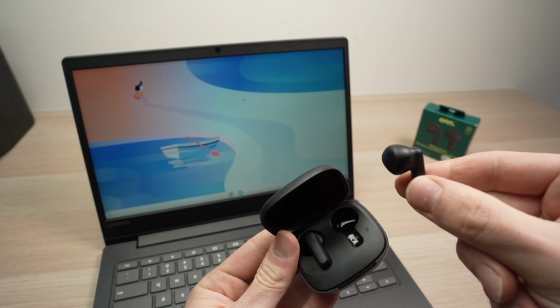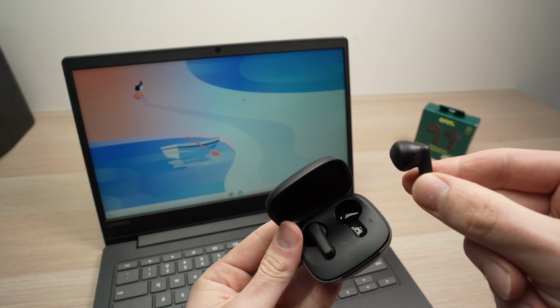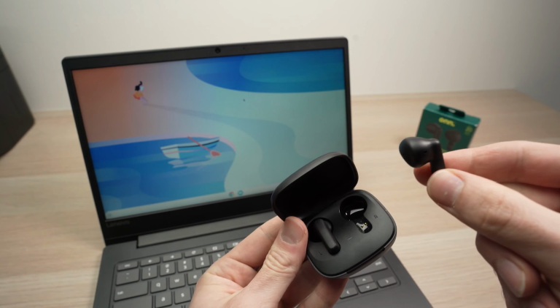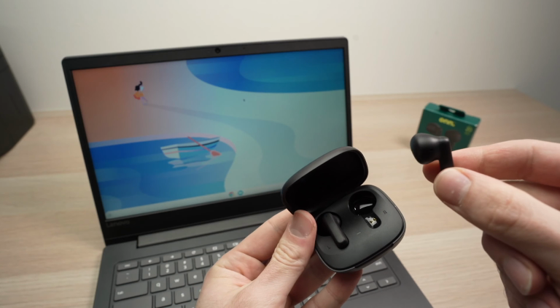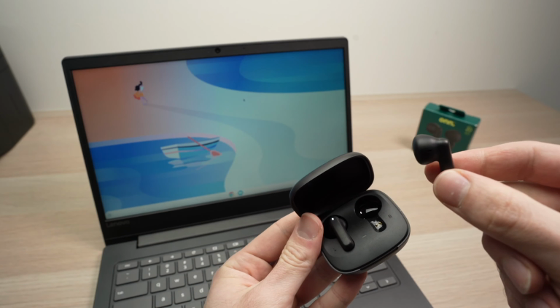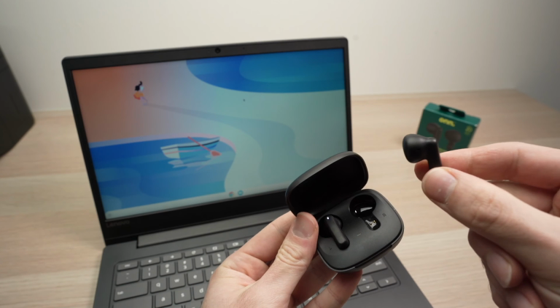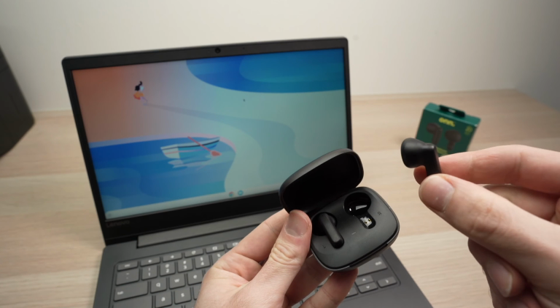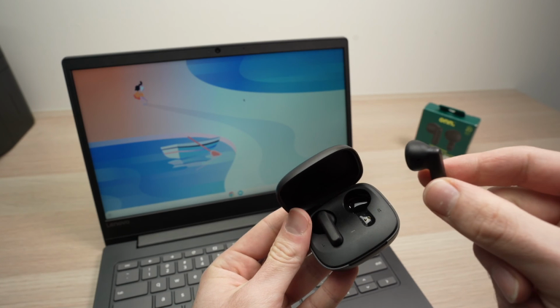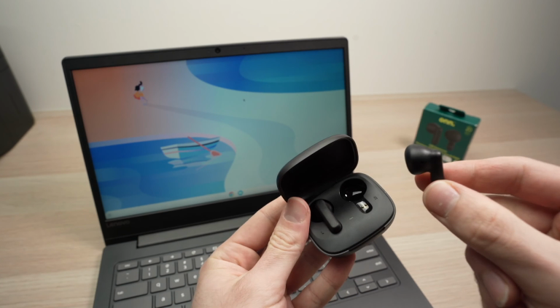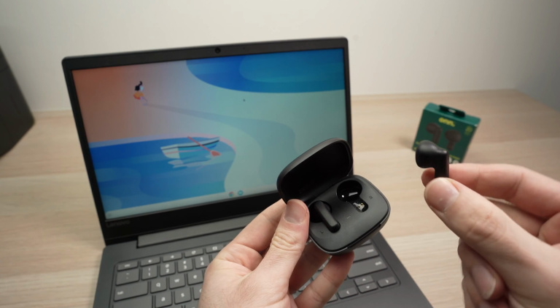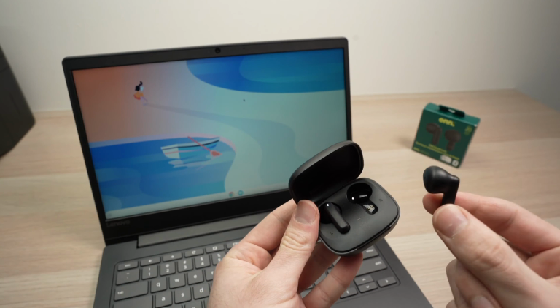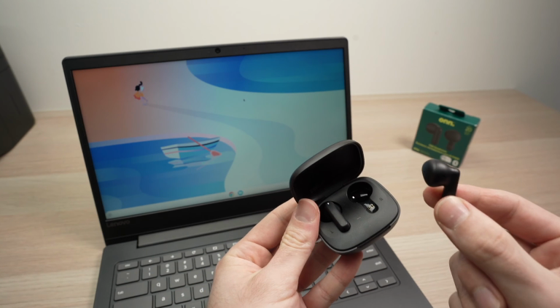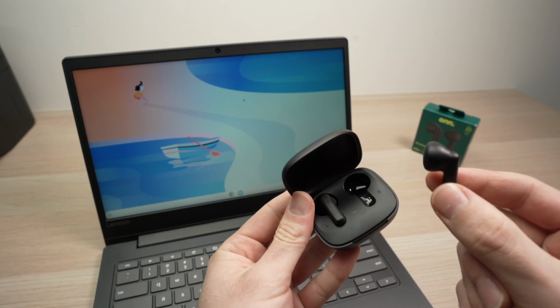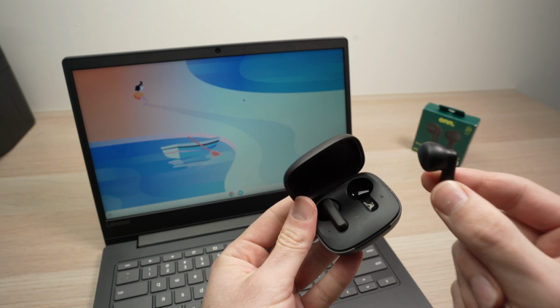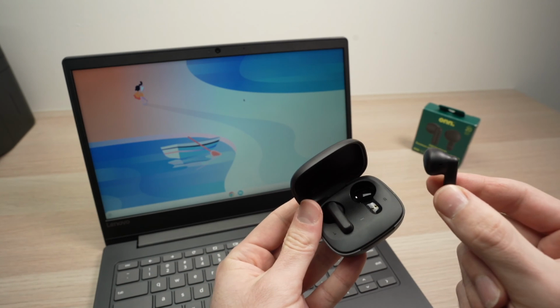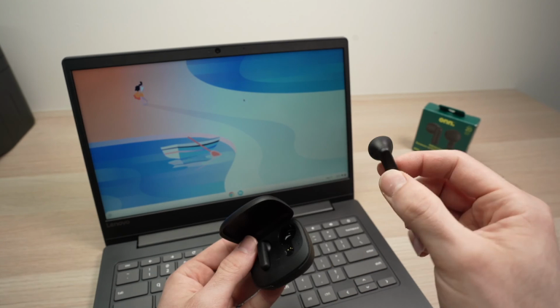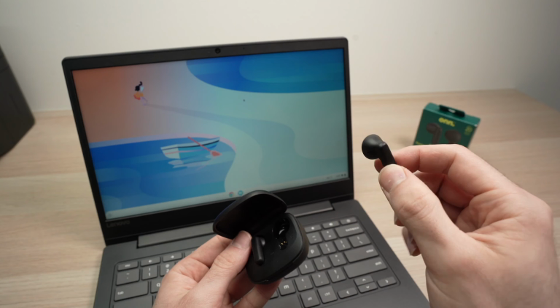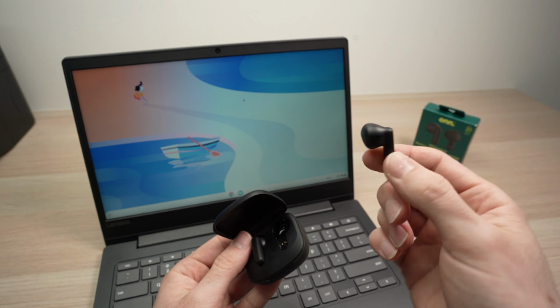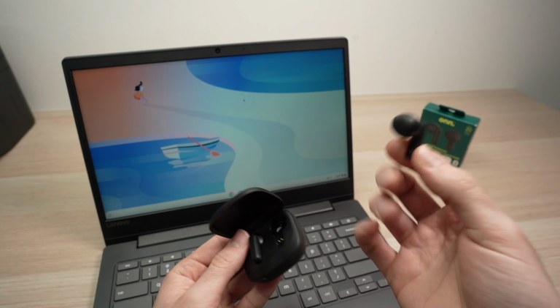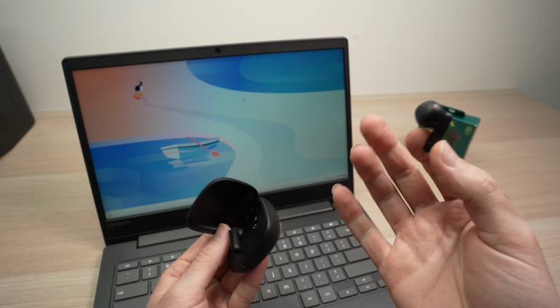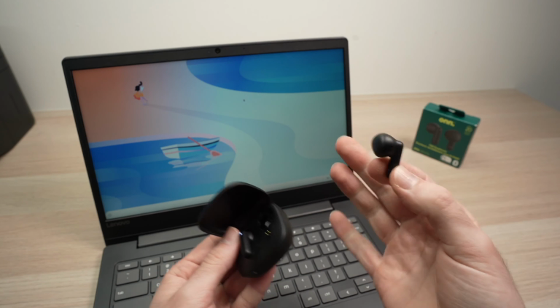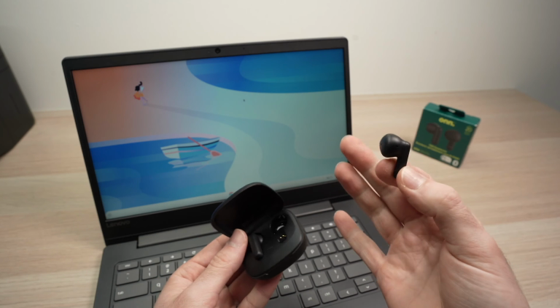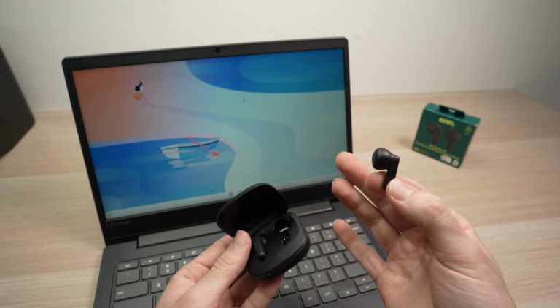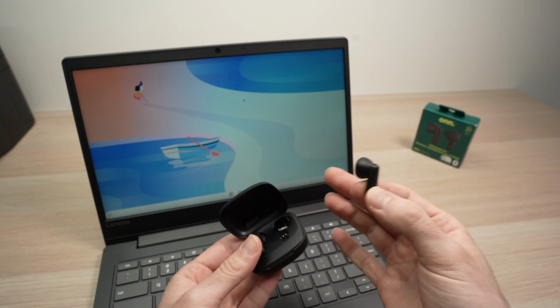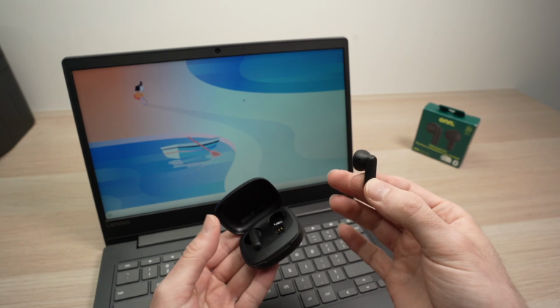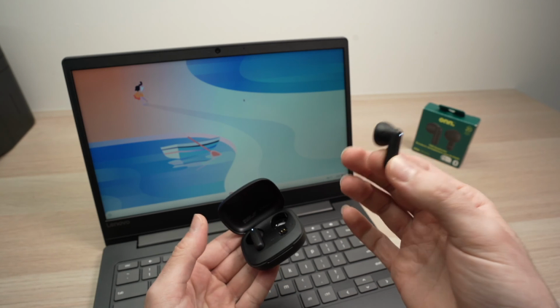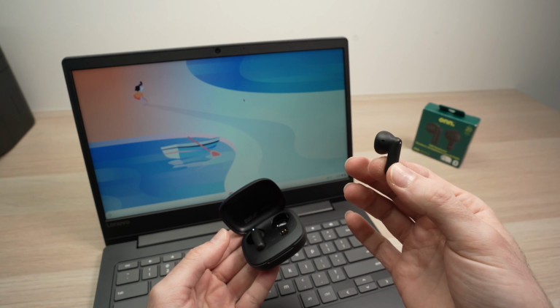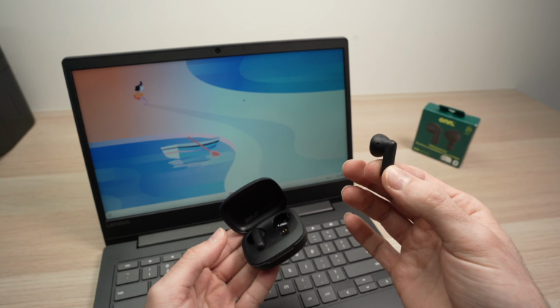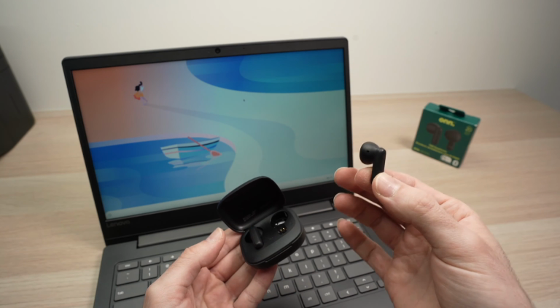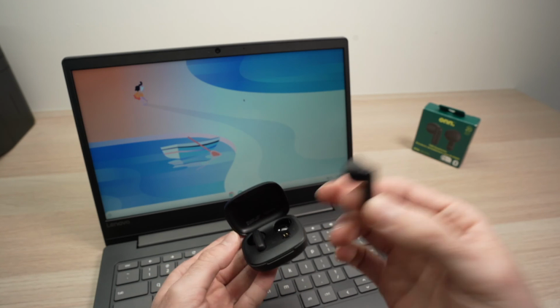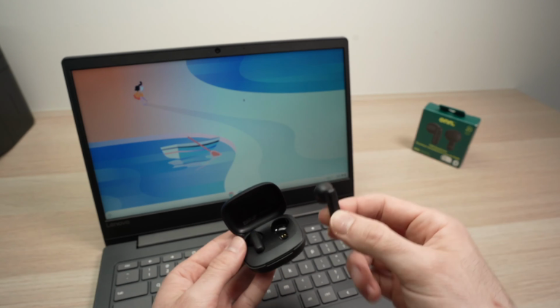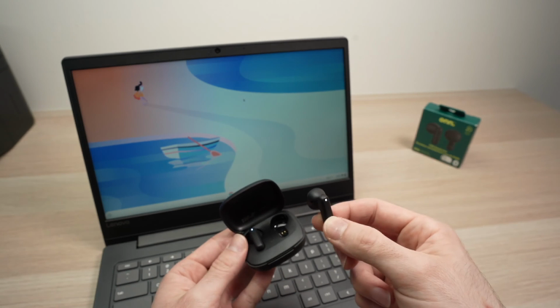In this video, I'll show you how to pair your own wireless earbuds. You'll be able to listen to music, watch movies, and do many more things. So let's get started.